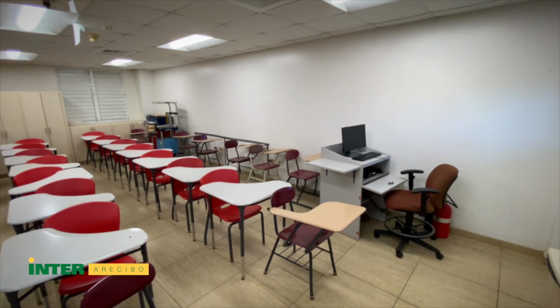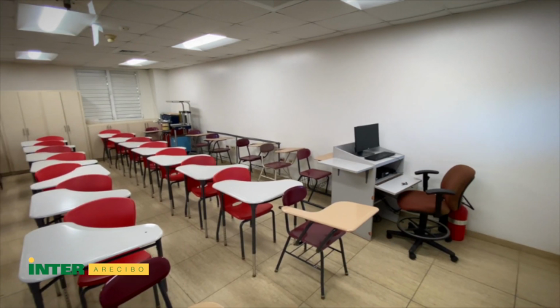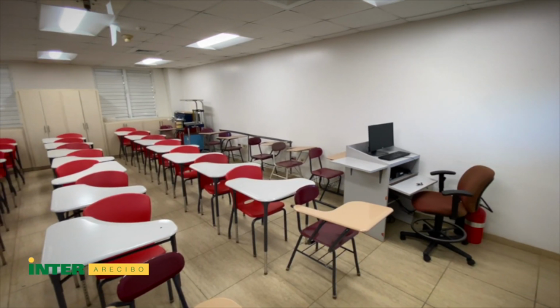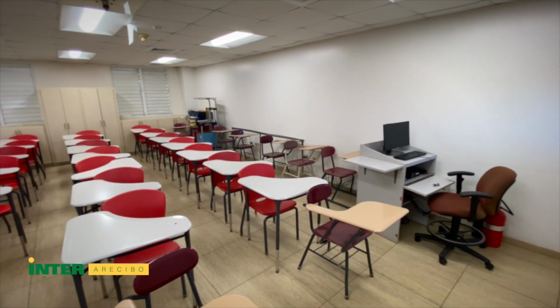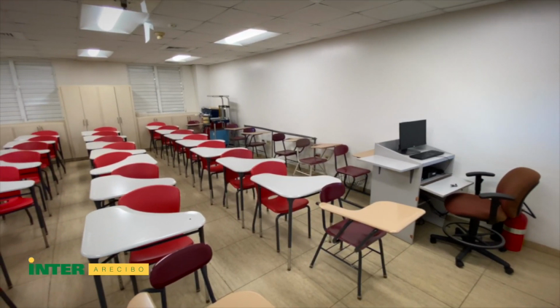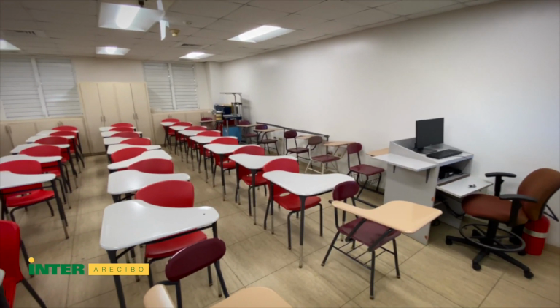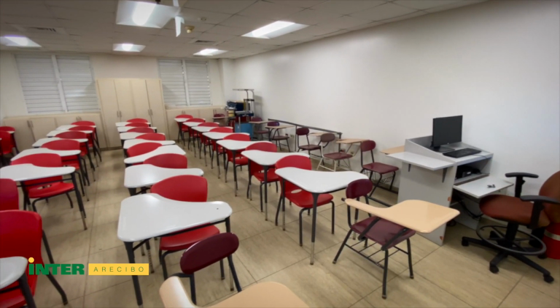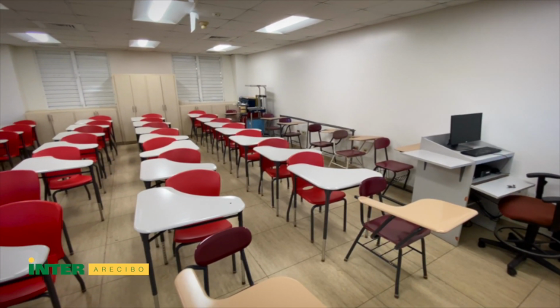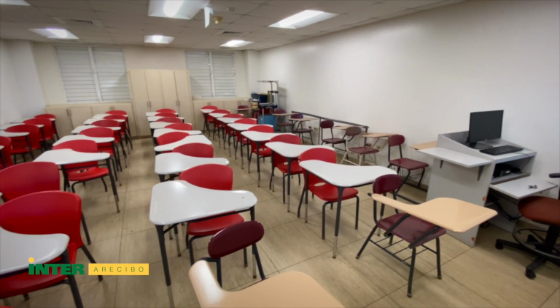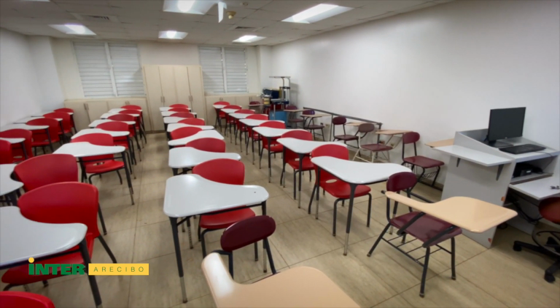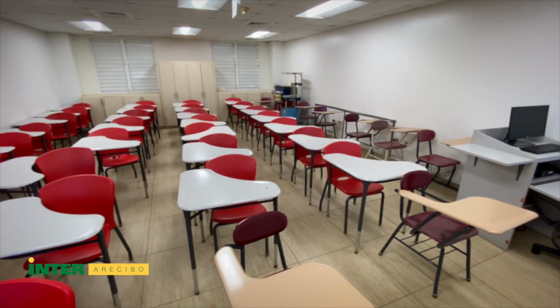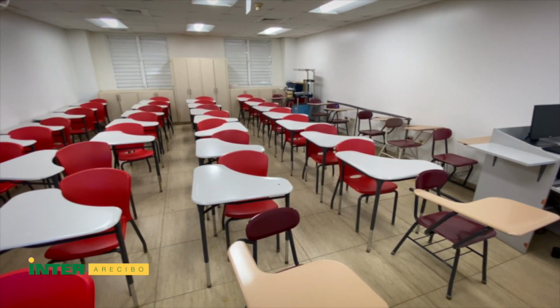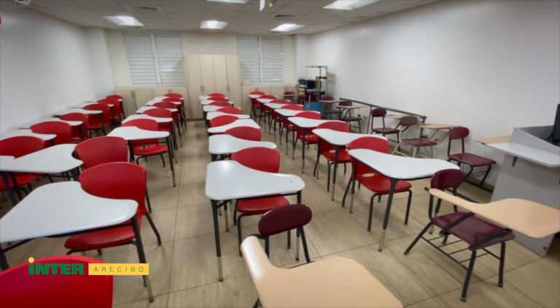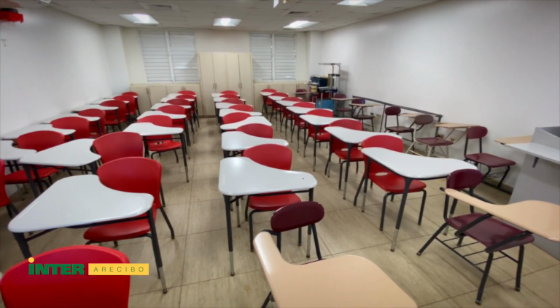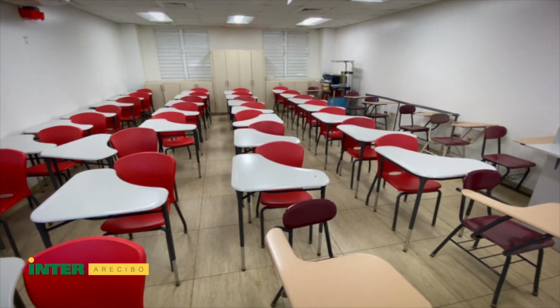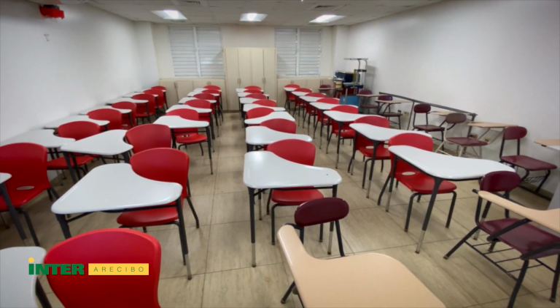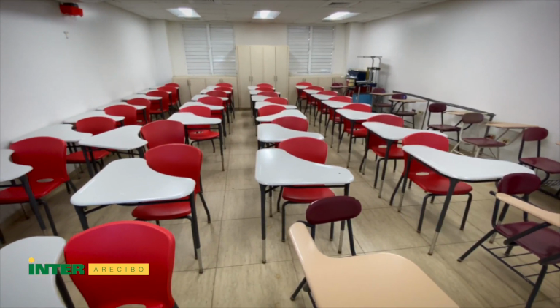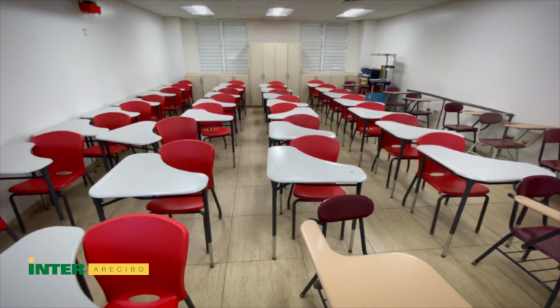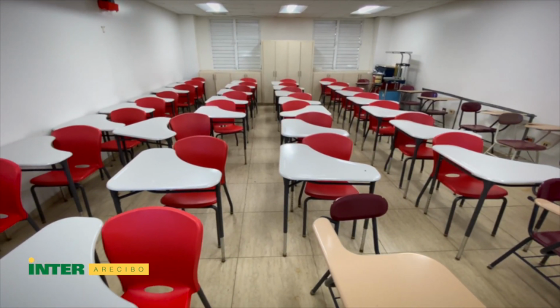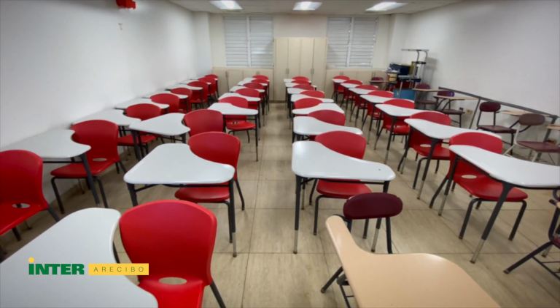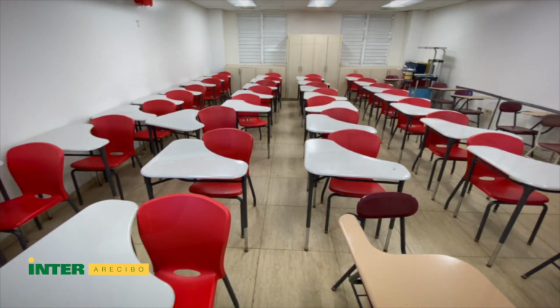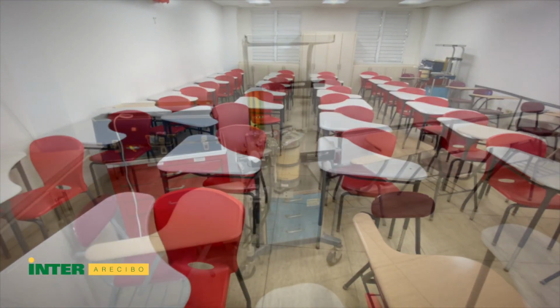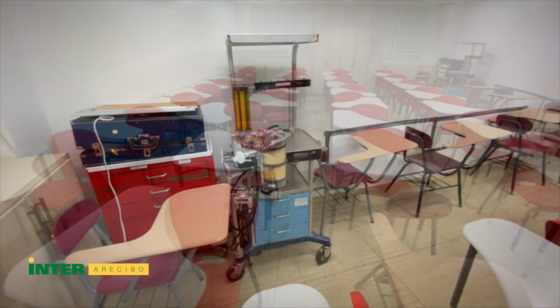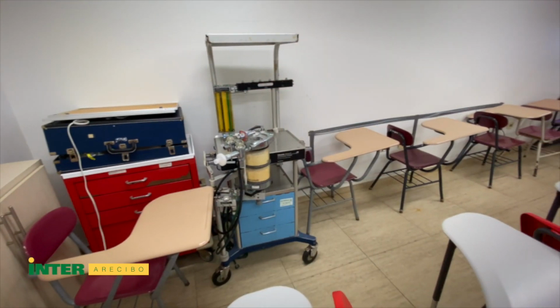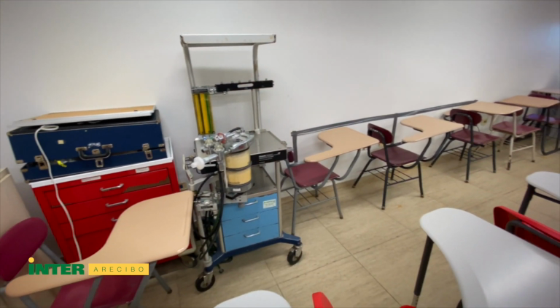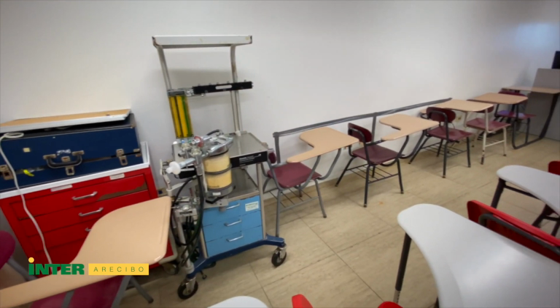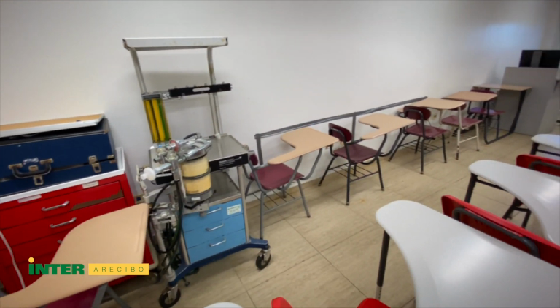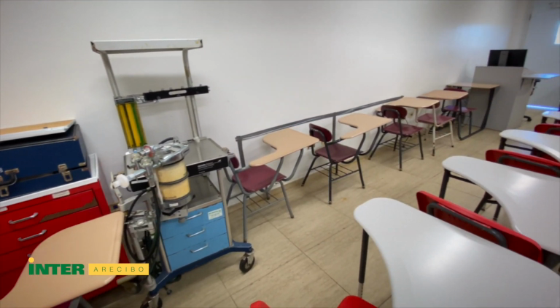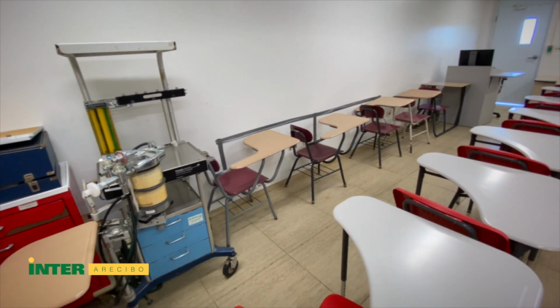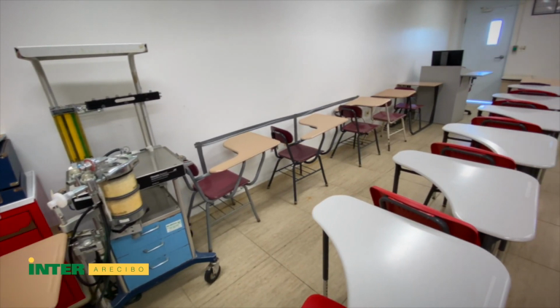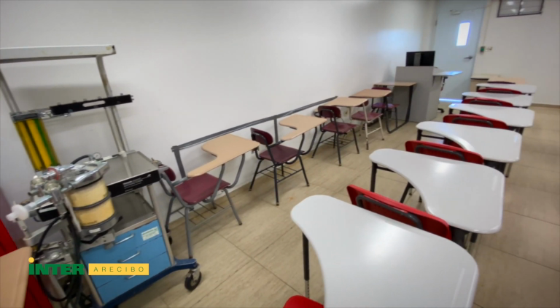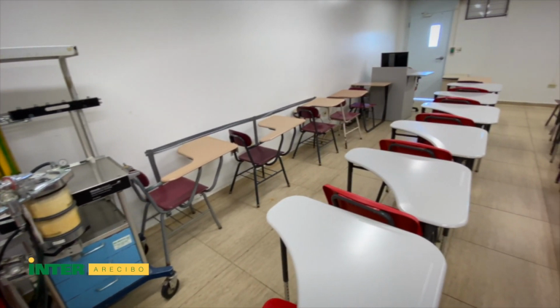Classrooms are conveniently located next to the department office. They are fully equipped with an anesthesia machine and technology for teaching.